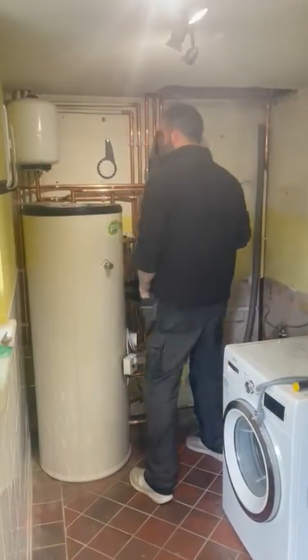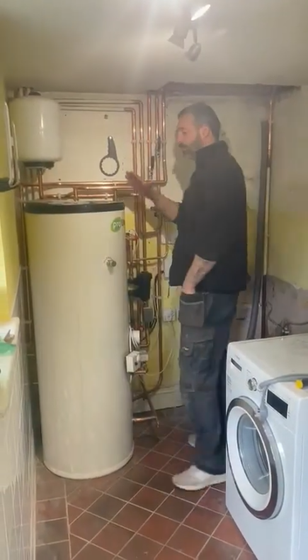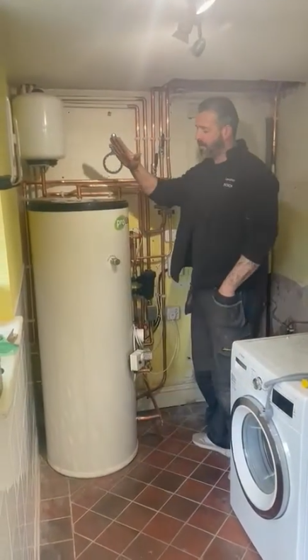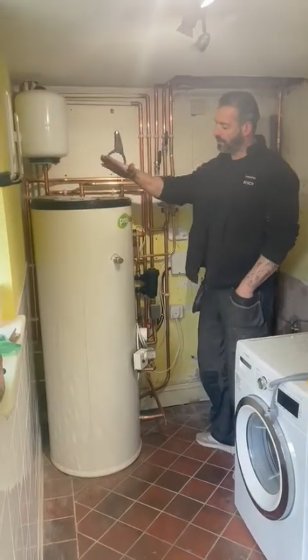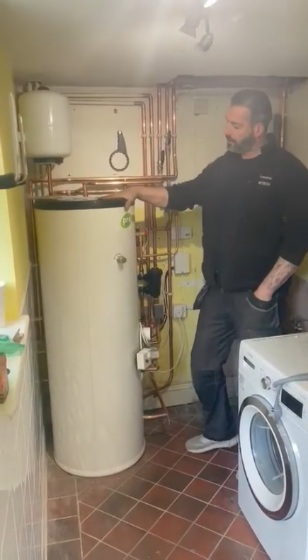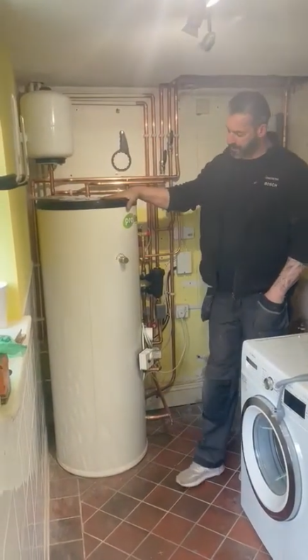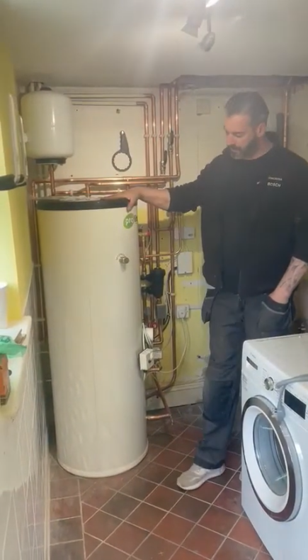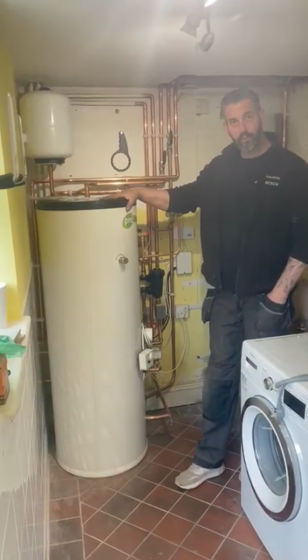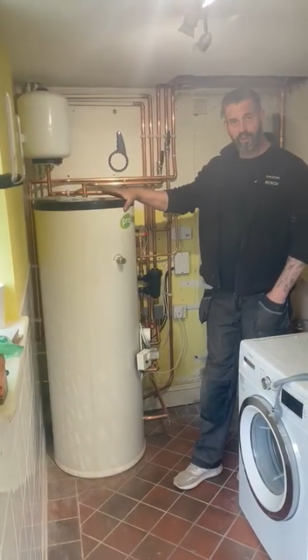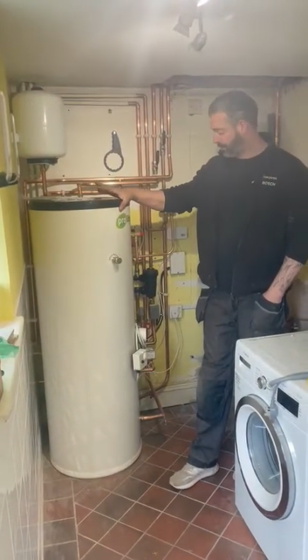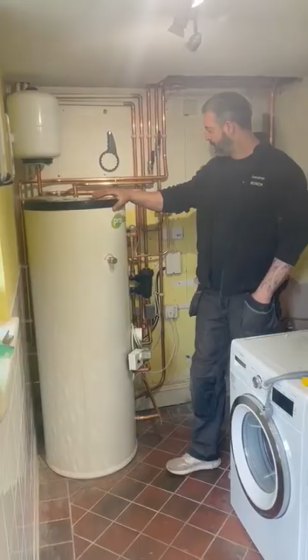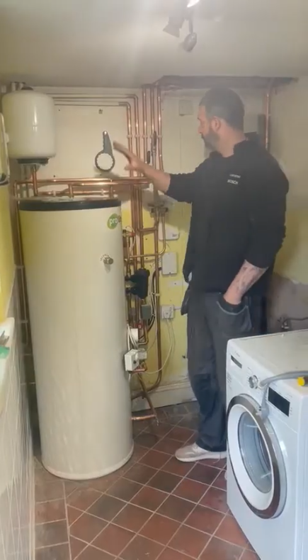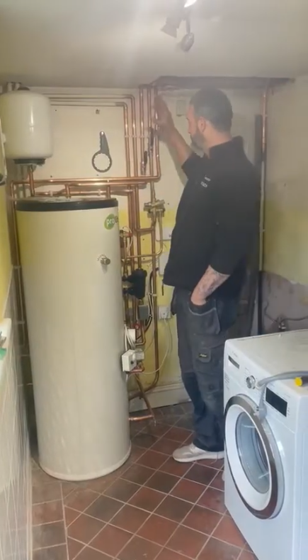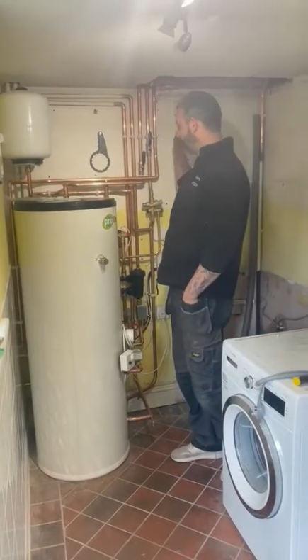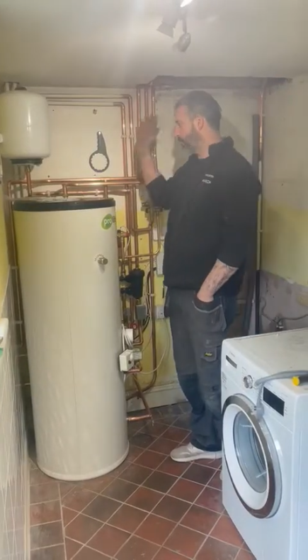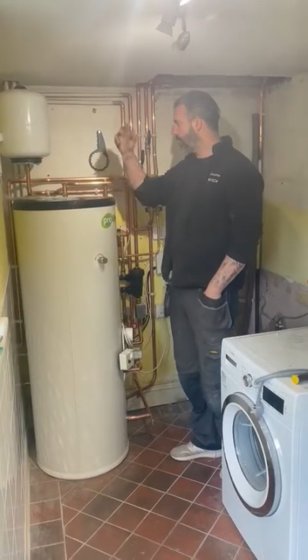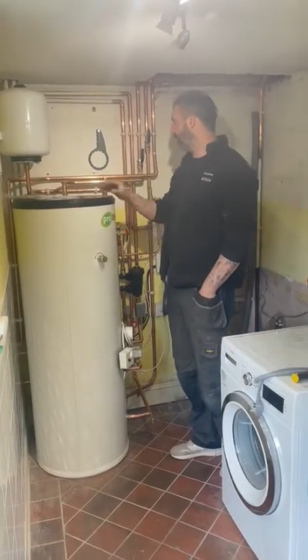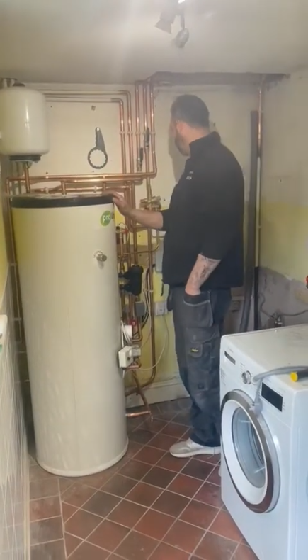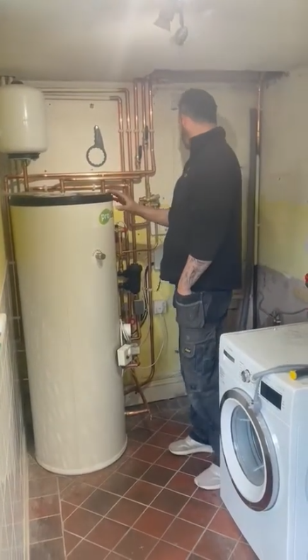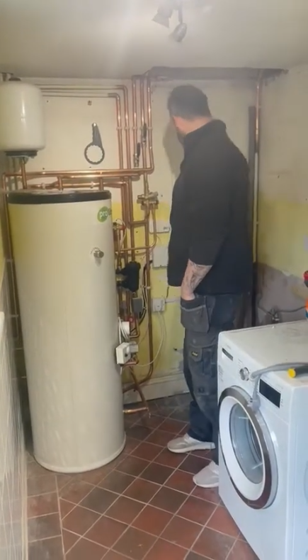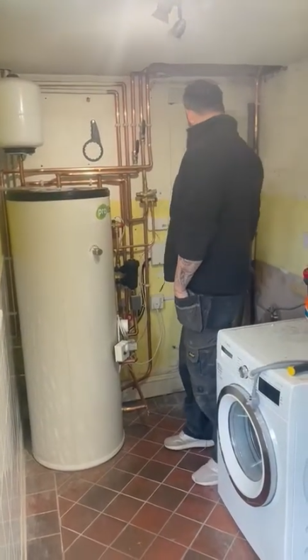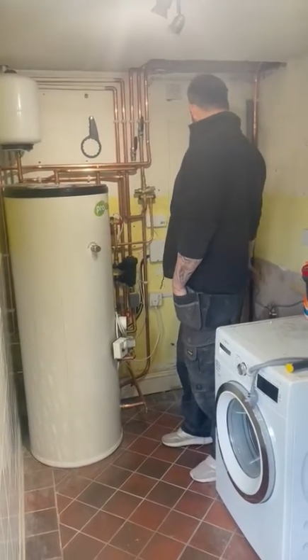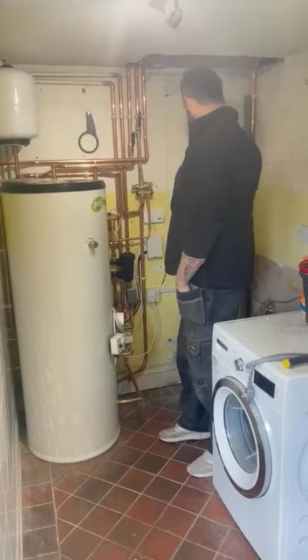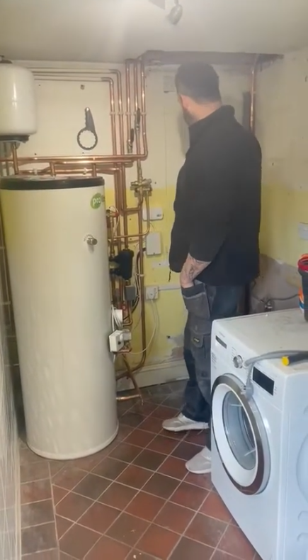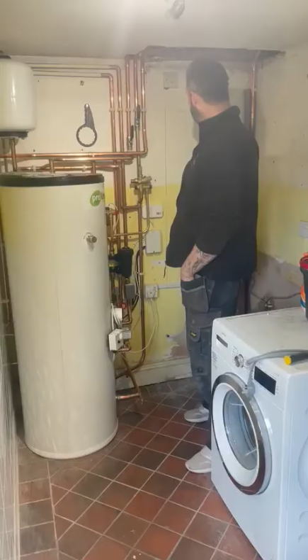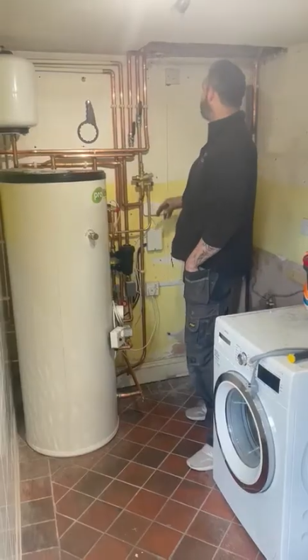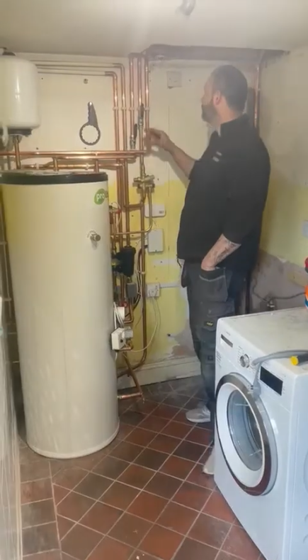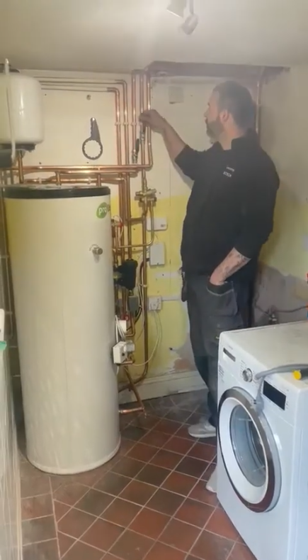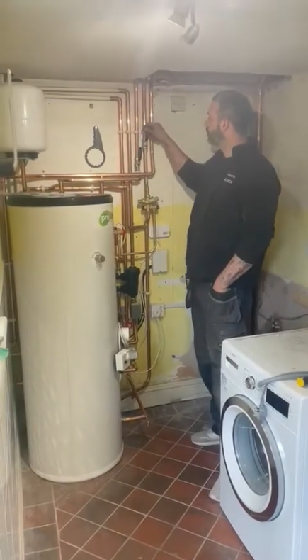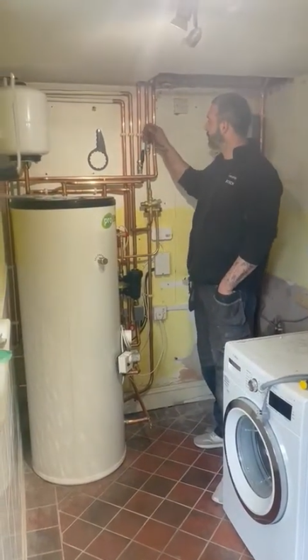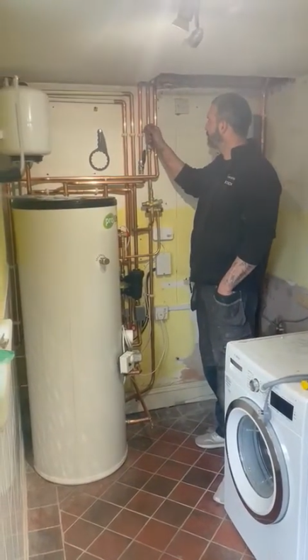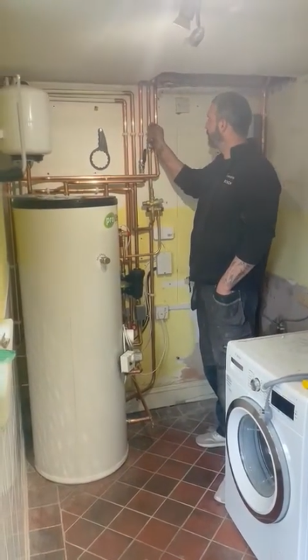And we put in a pressurised, unvented hot water cylinder. So we've done this complete setup from scratch. The old boiler was here, obviously that's been taken out. All different isolation valves.